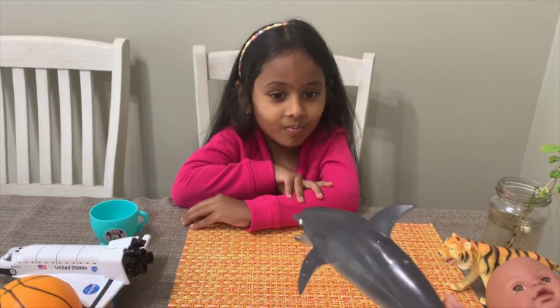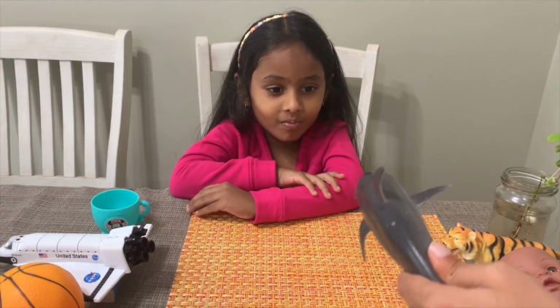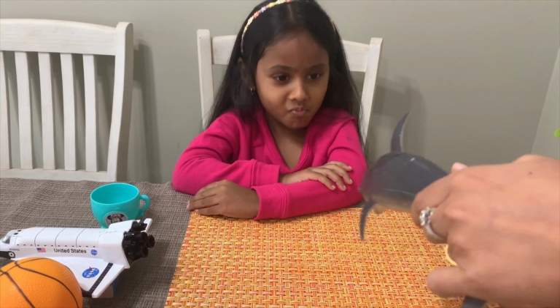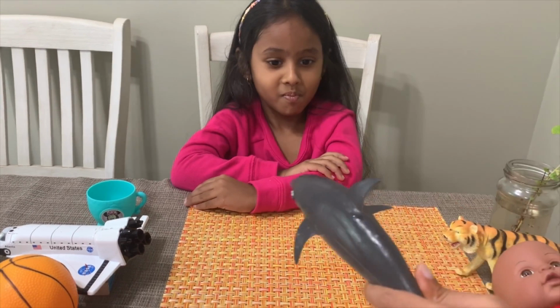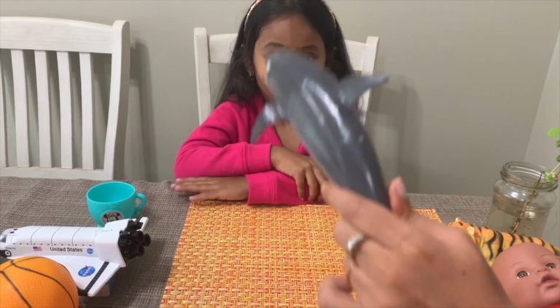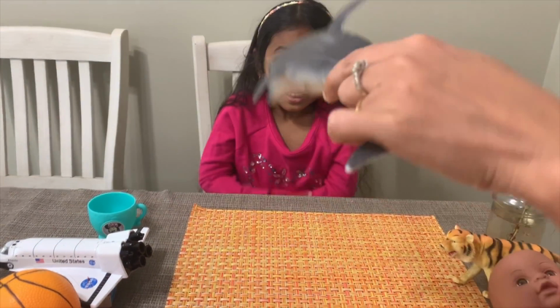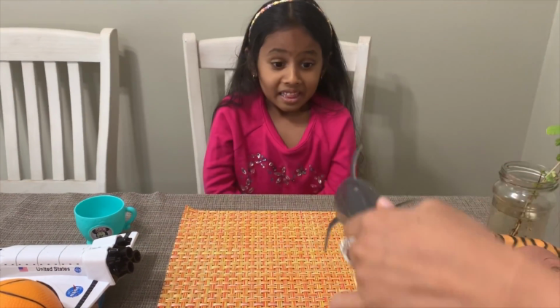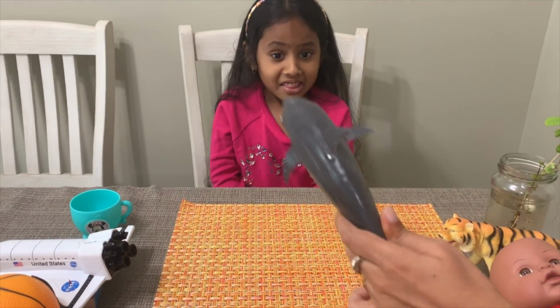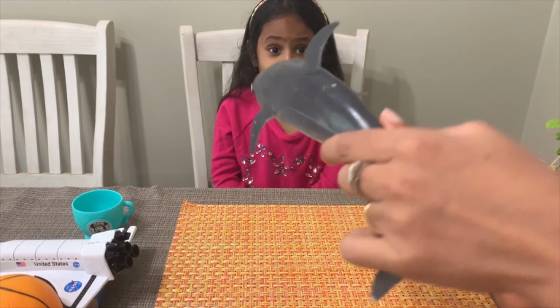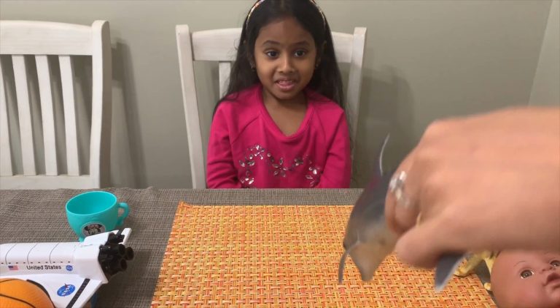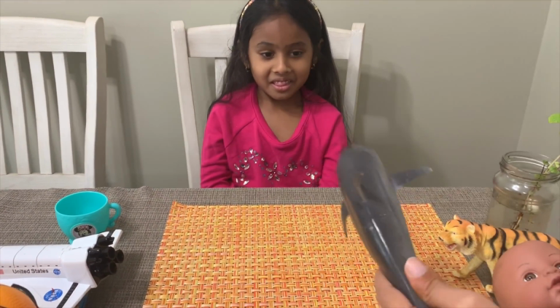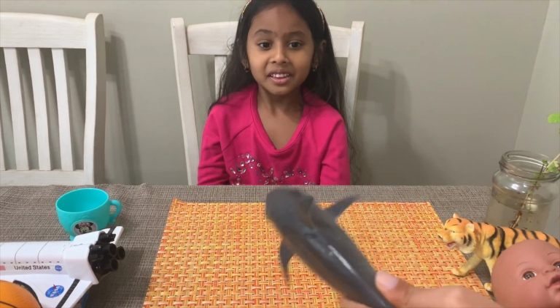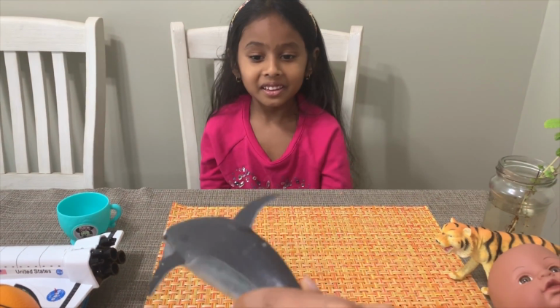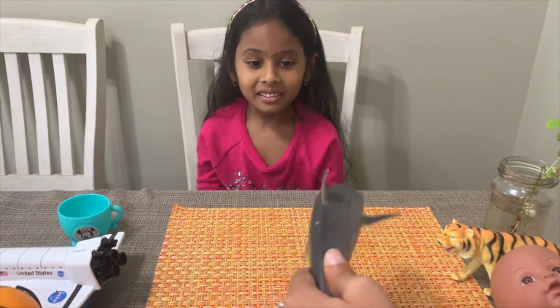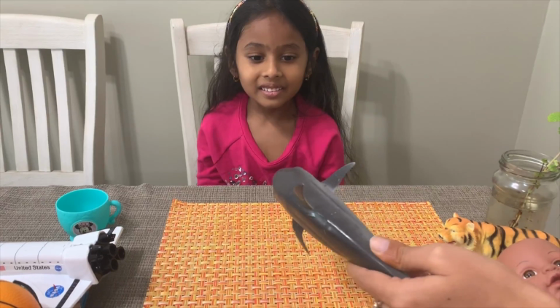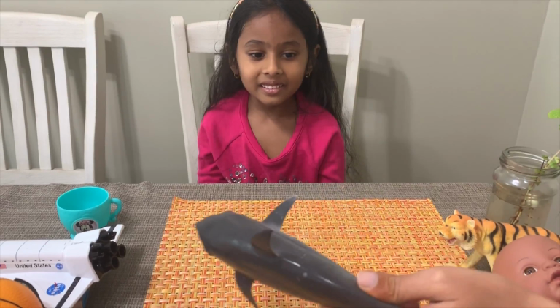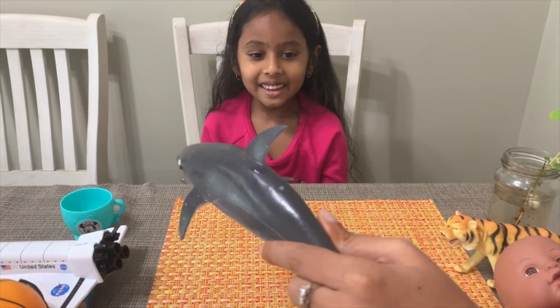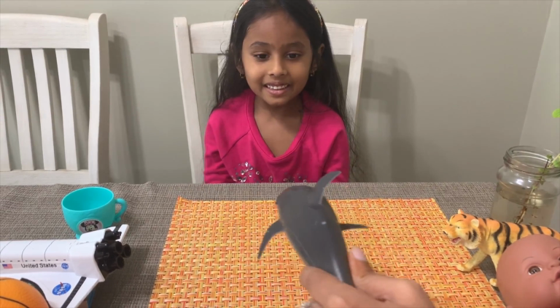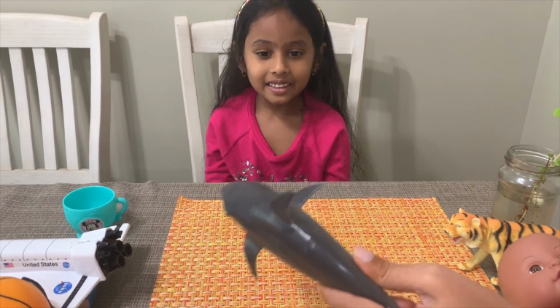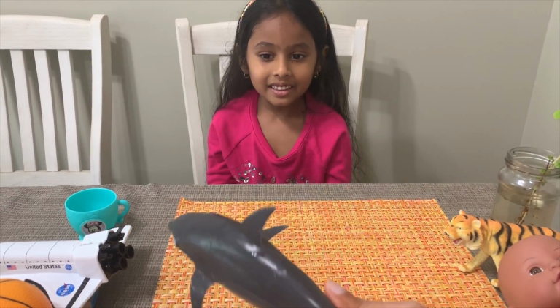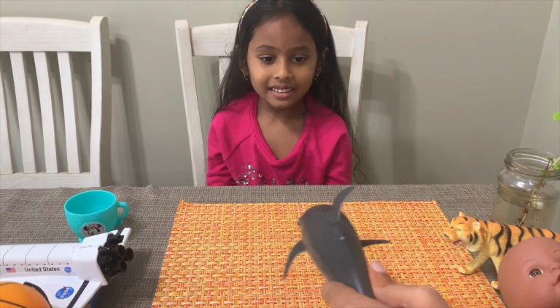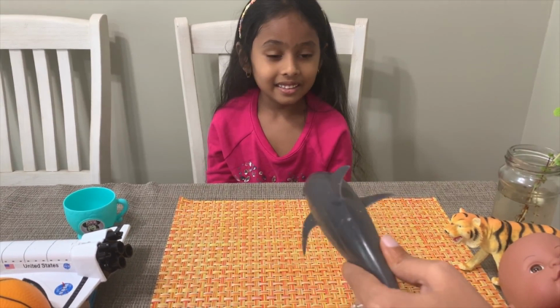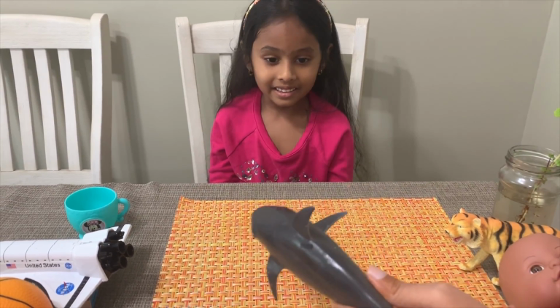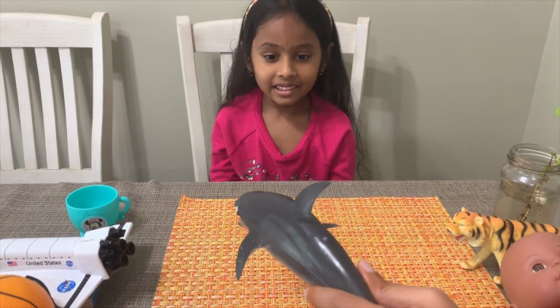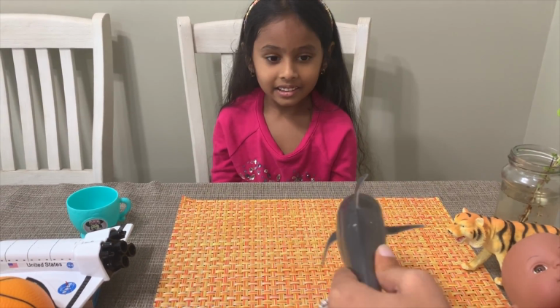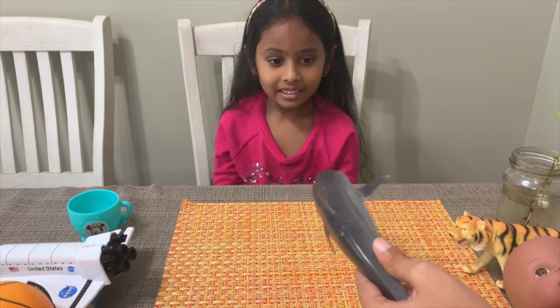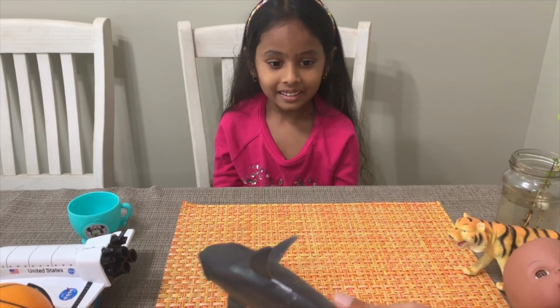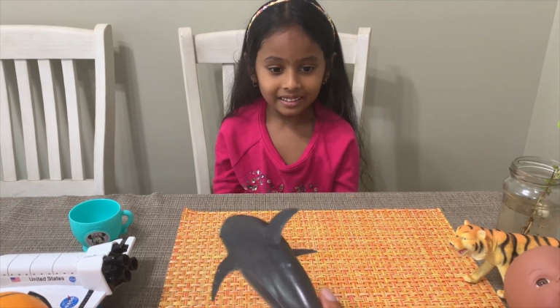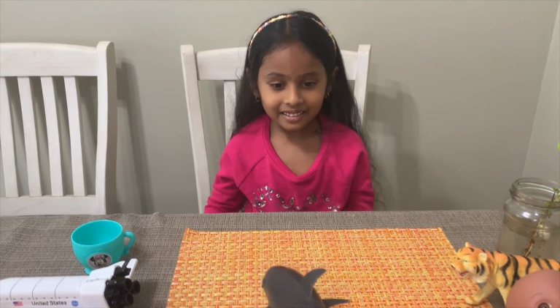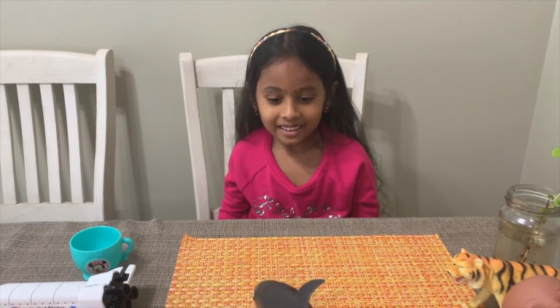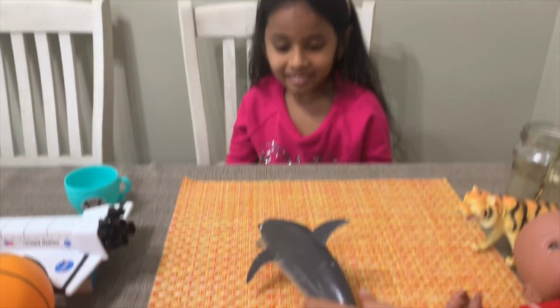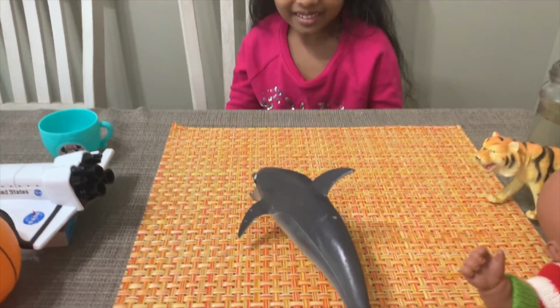Here comes a fish — a big dolphin one! It swims, which means it moves. It eats other fish as well. What do you think — is it a living thing or a non-living thing?